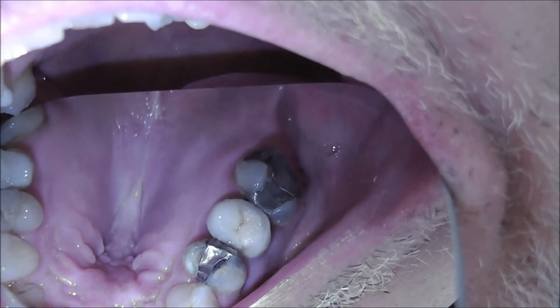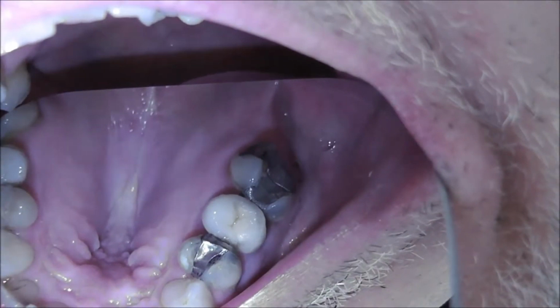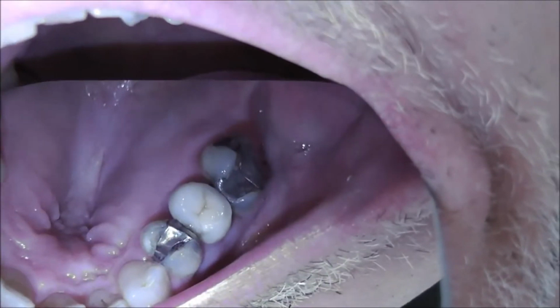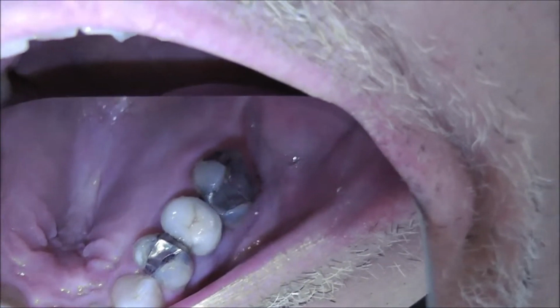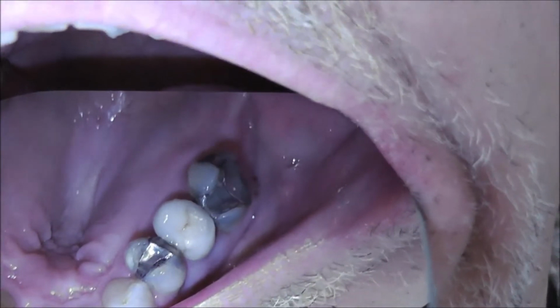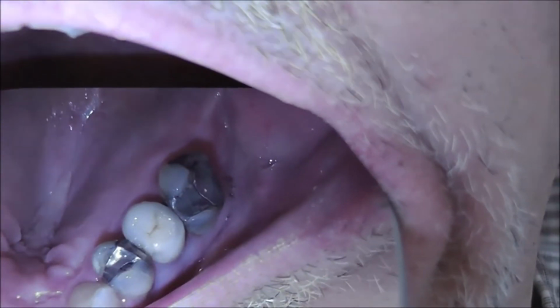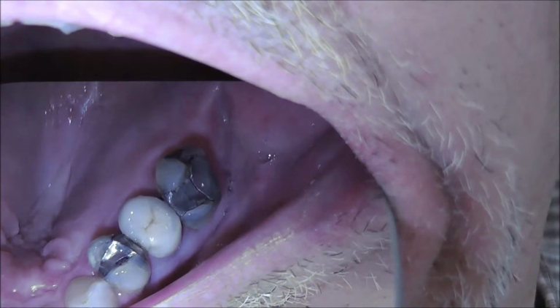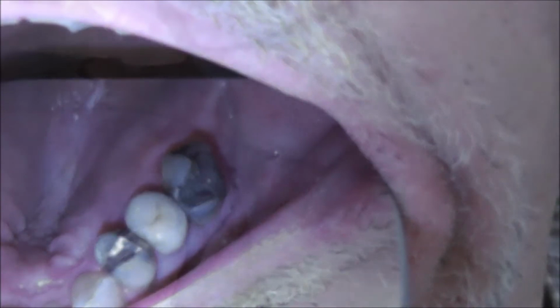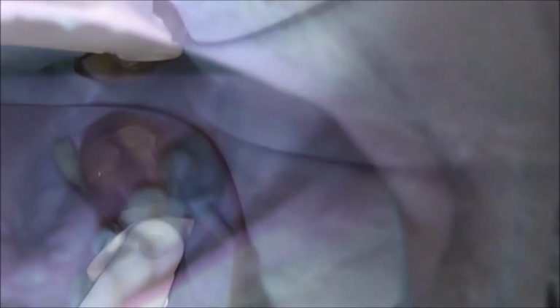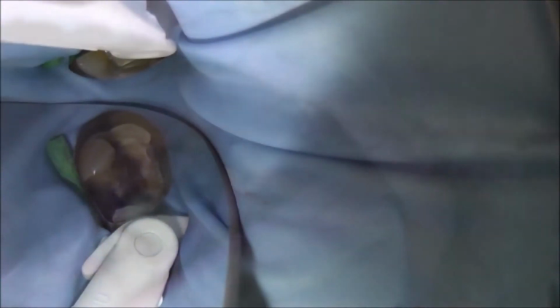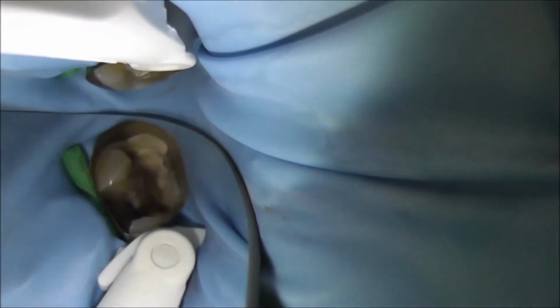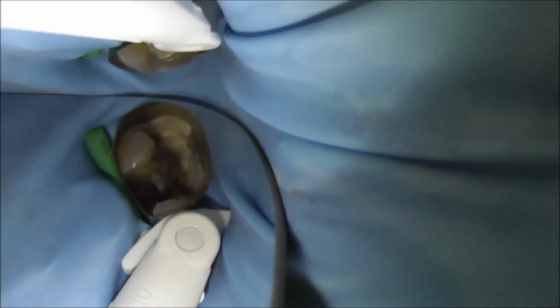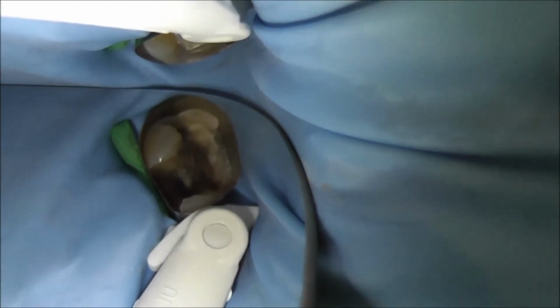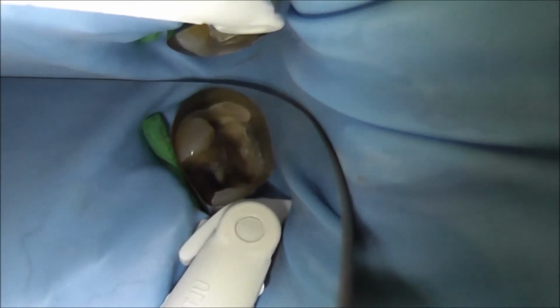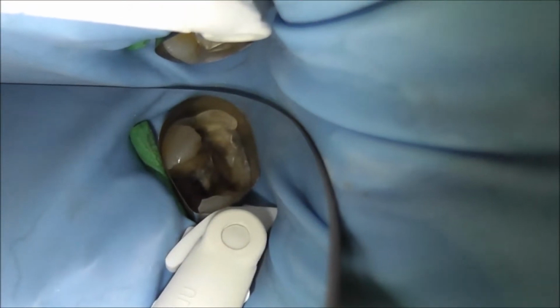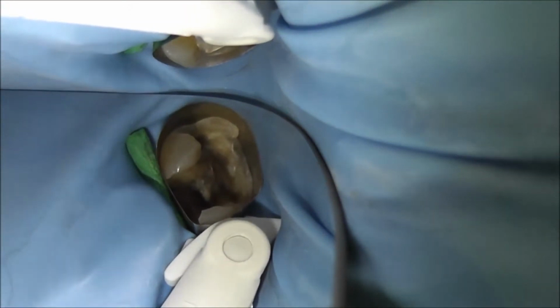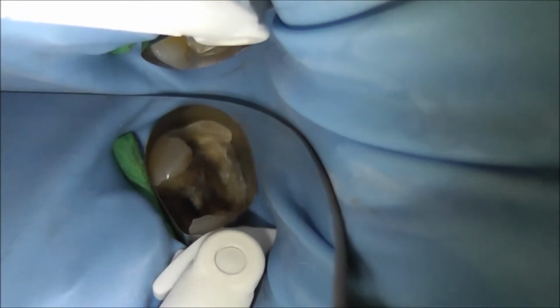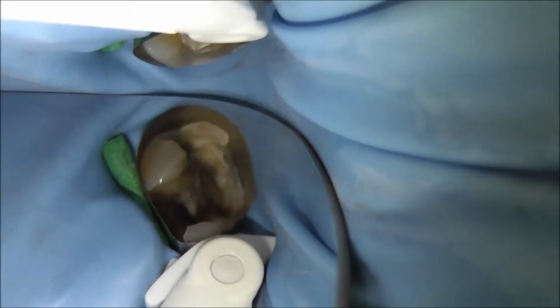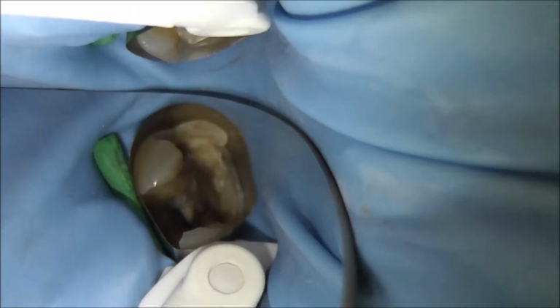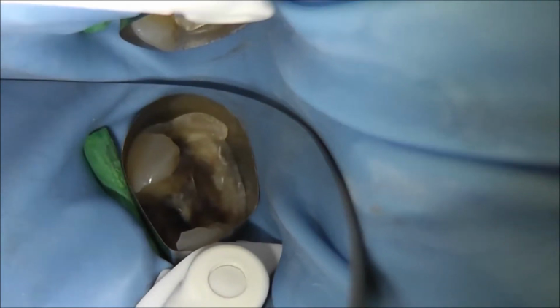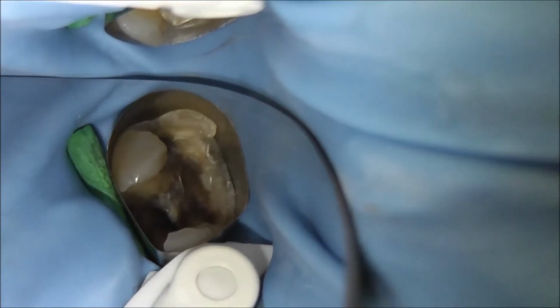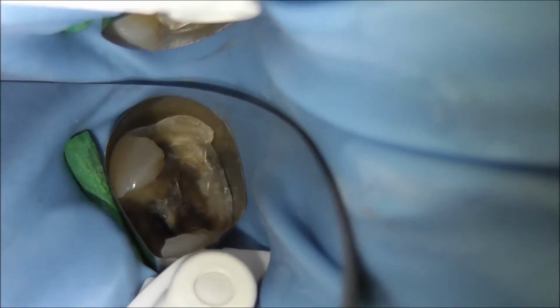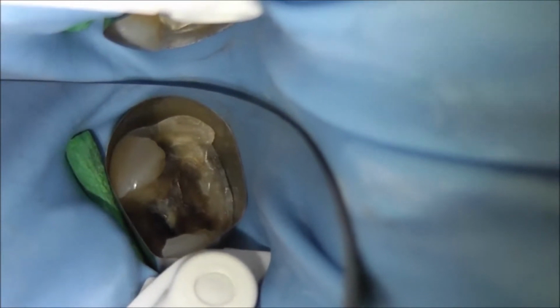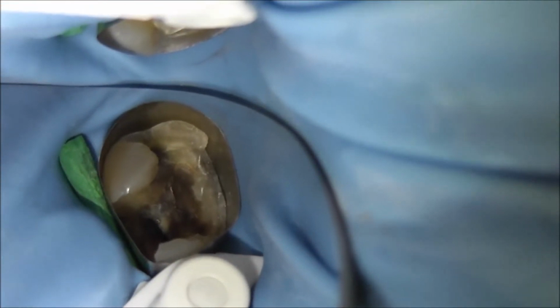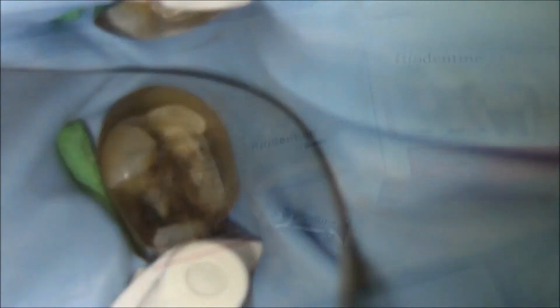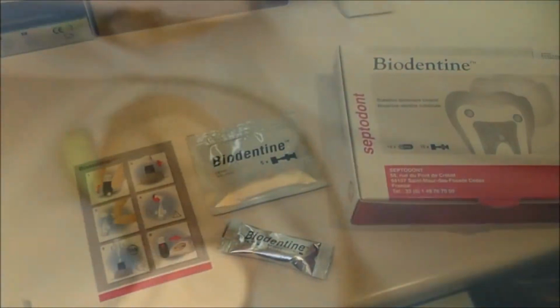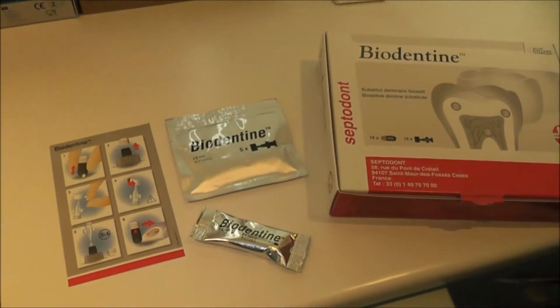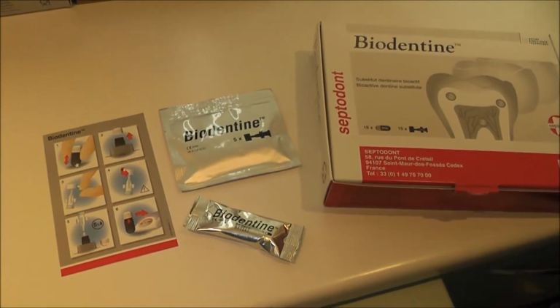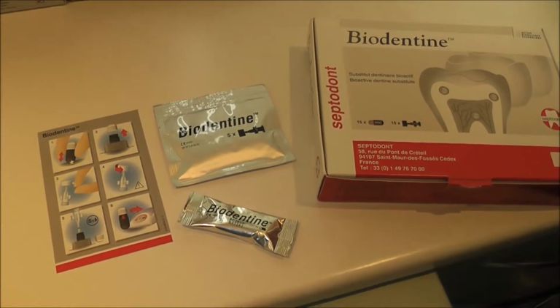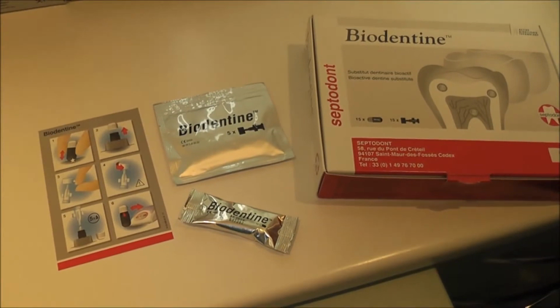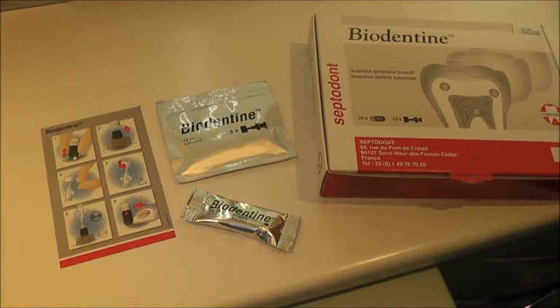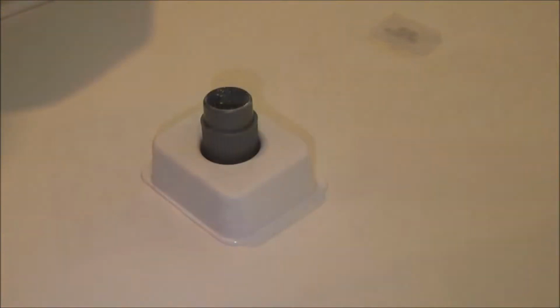We are going to look at this case where there is a cracked amalgam and the tooth is given occasional dull ache. It is vital to cold, so we remove the amalgam and expose some very deep caries, but there is no exposure of the pulp, so we decide to do an indirect pulp cap with biodentine.